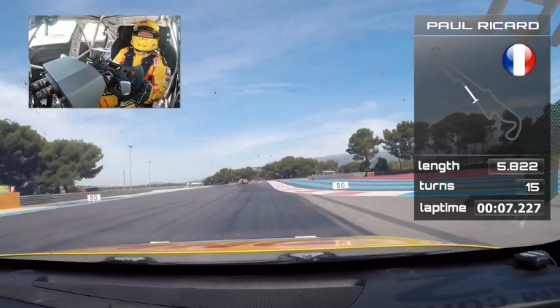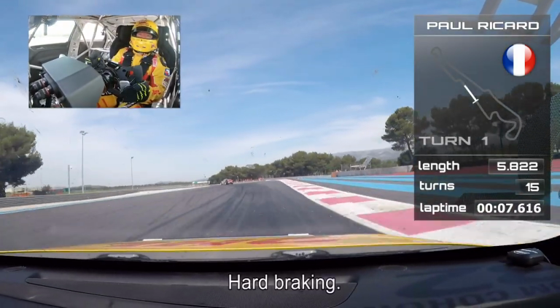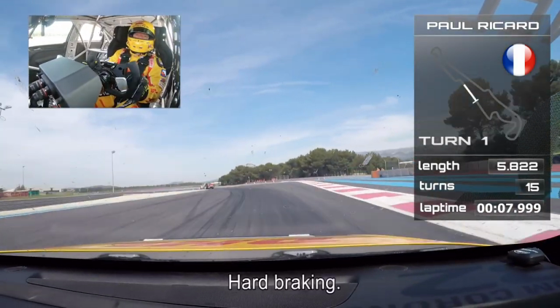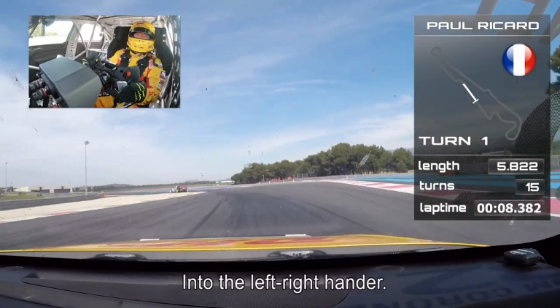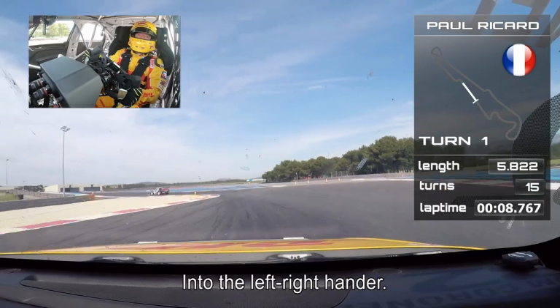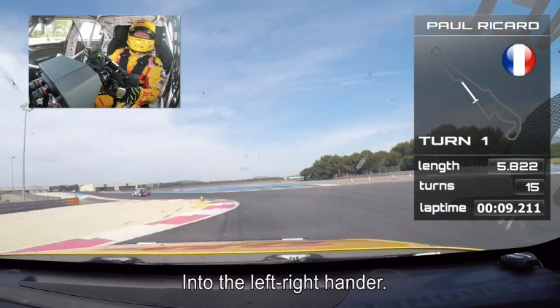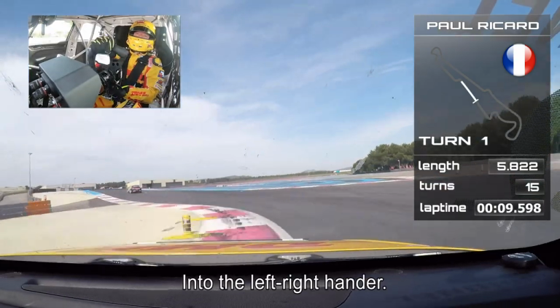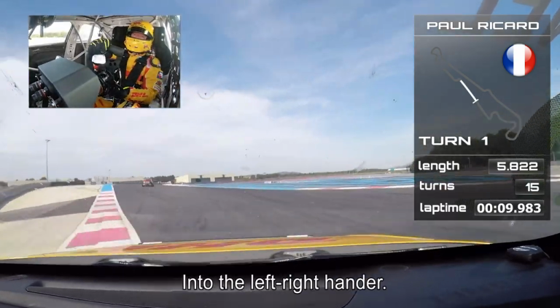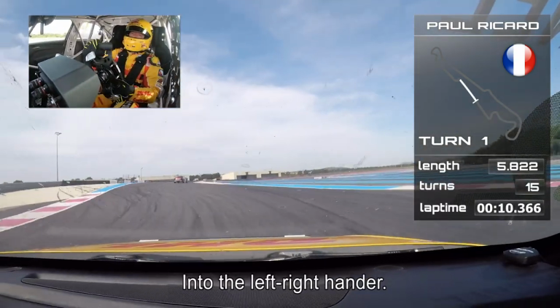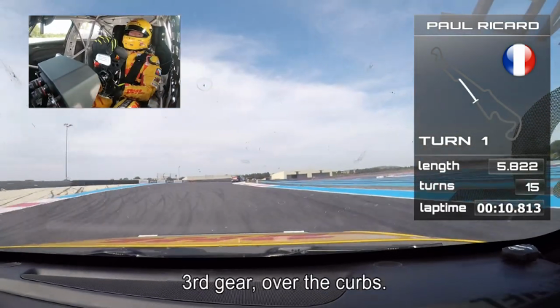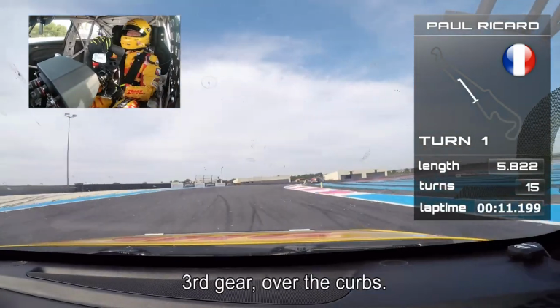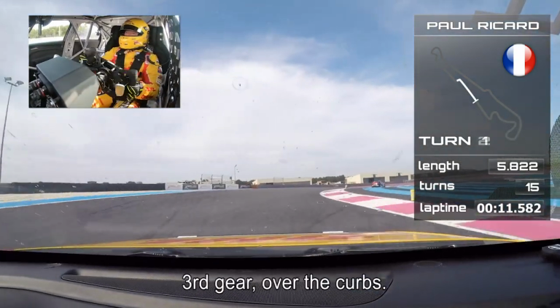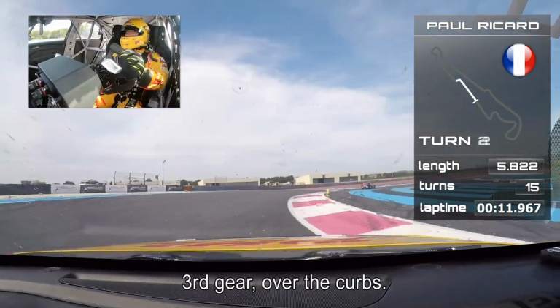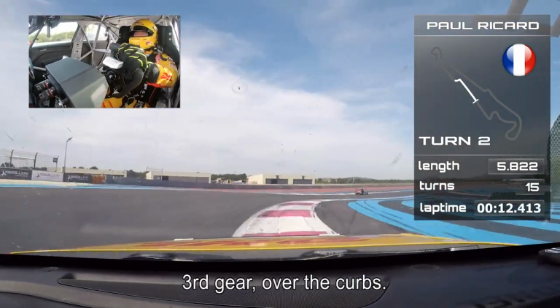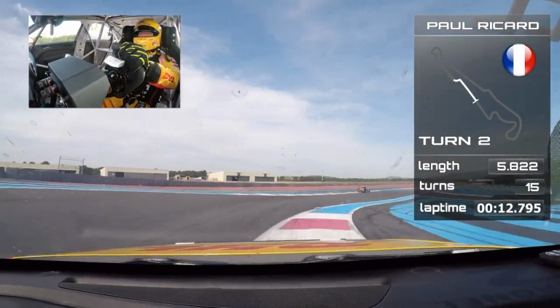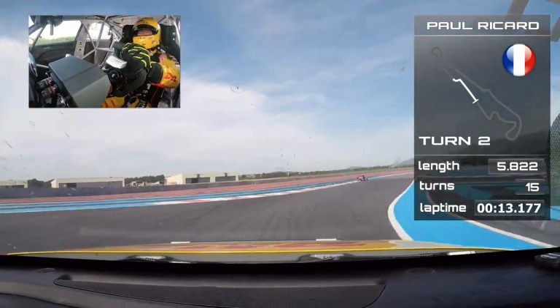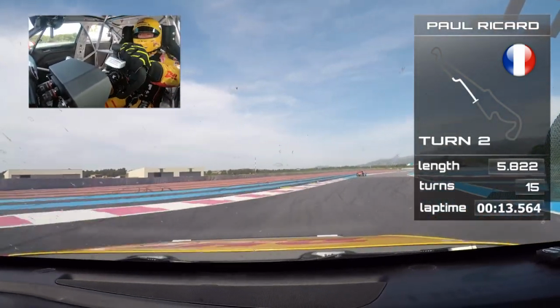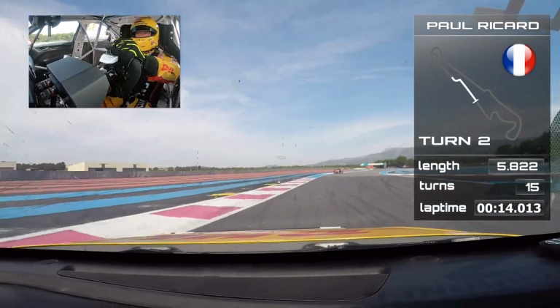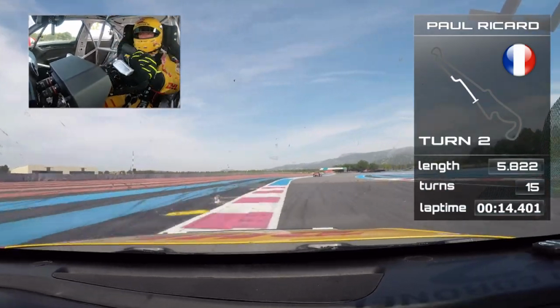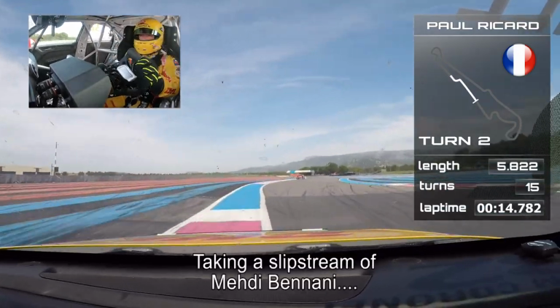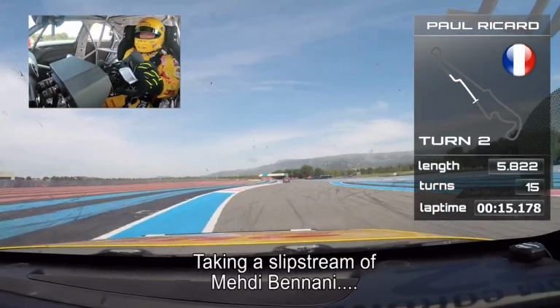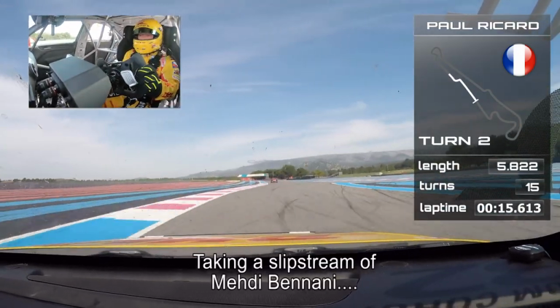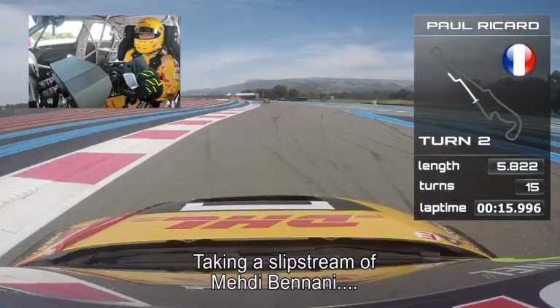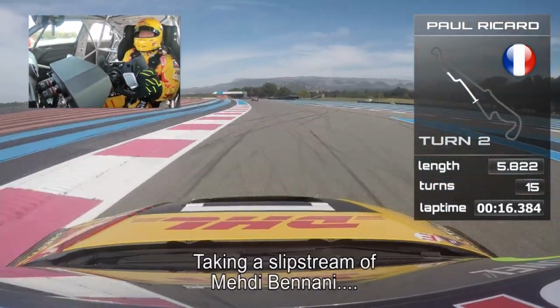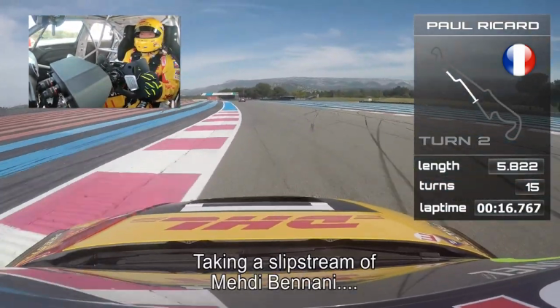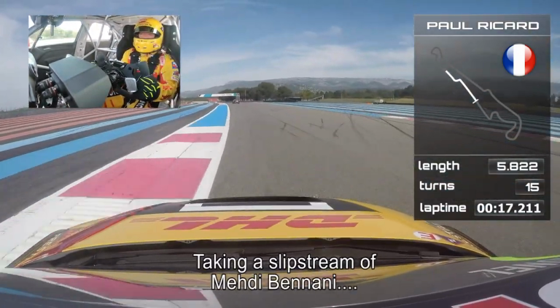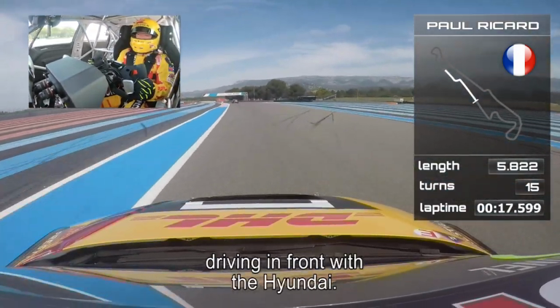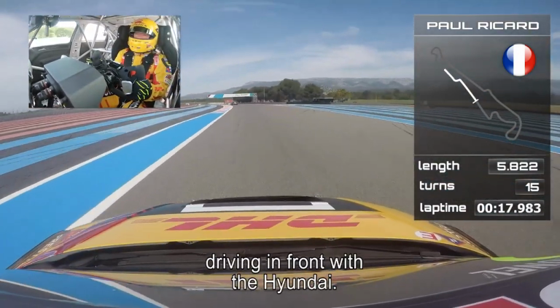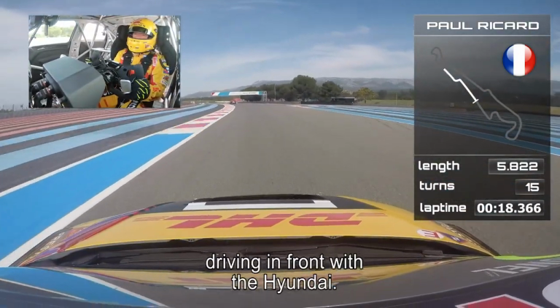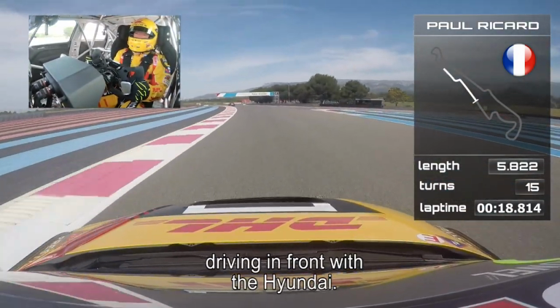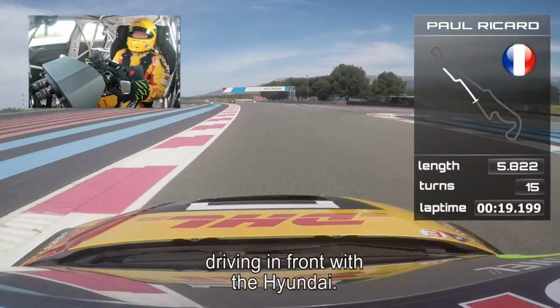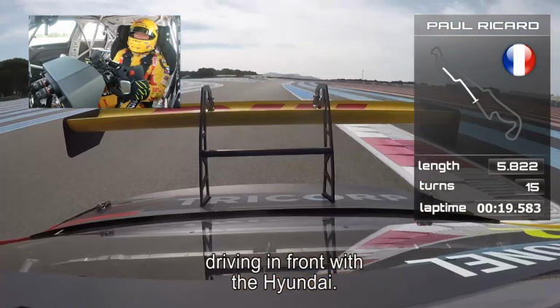Hard braking into the left right-hander, third gear, over the curbs. And take a good slipstream from Mehdi Benani who is driving in front of me with the Hyundai.